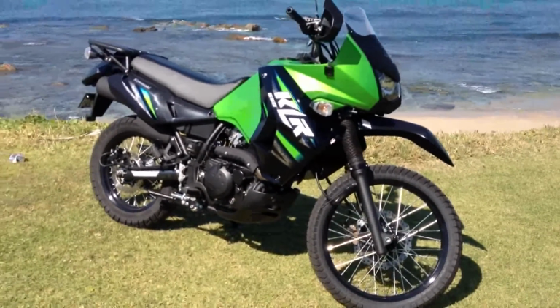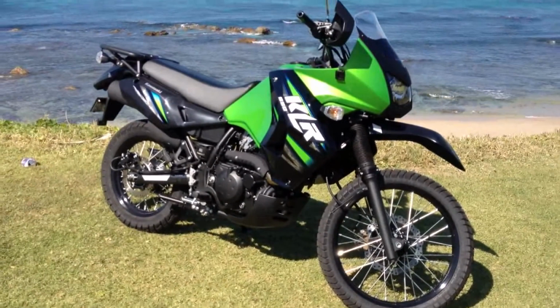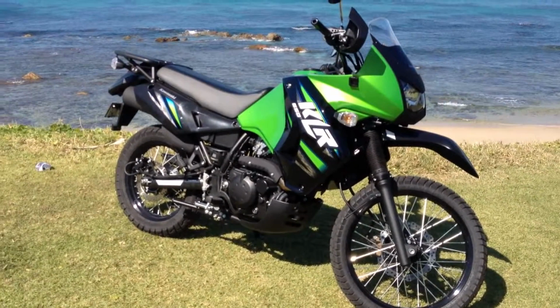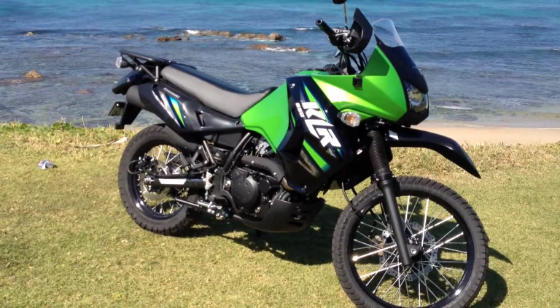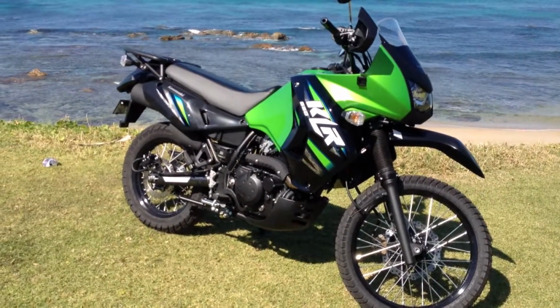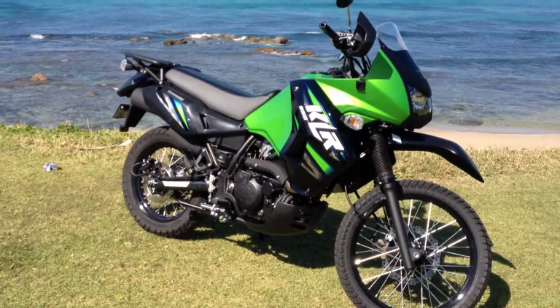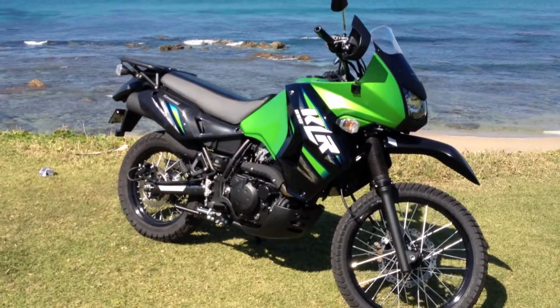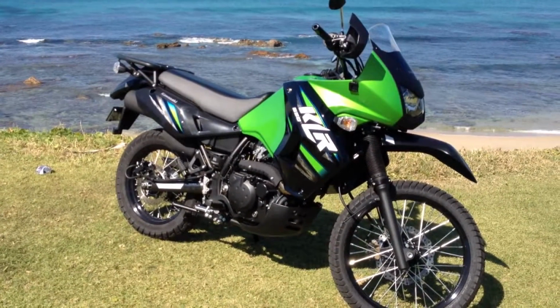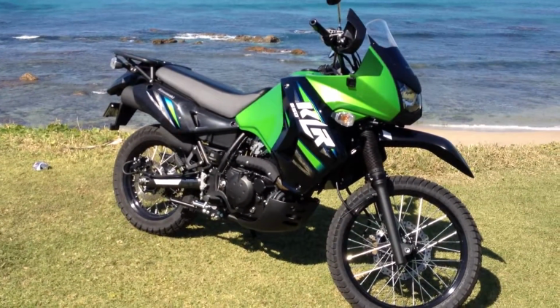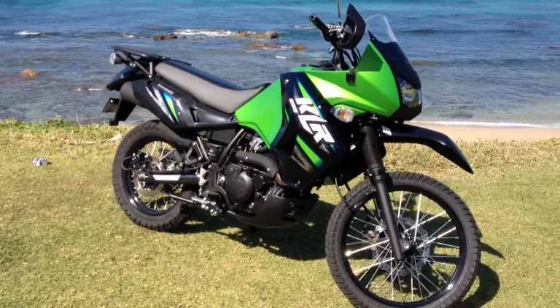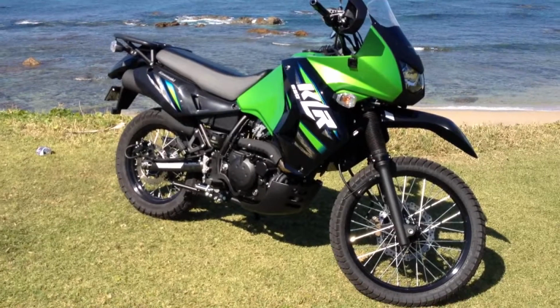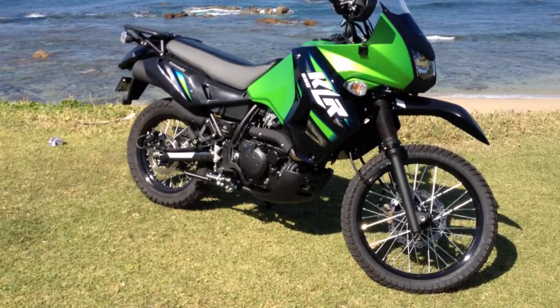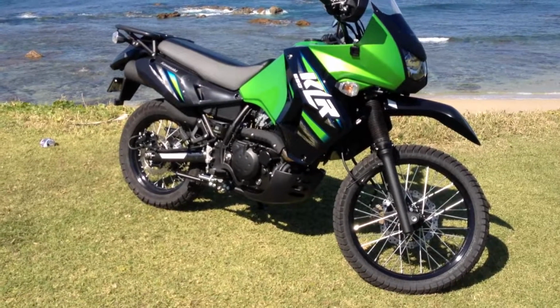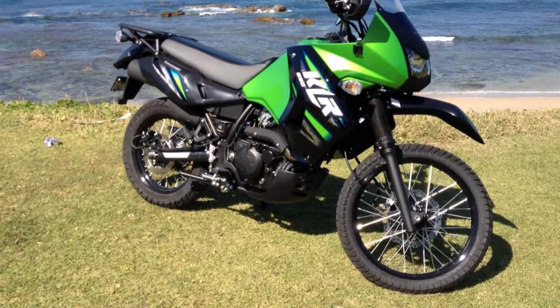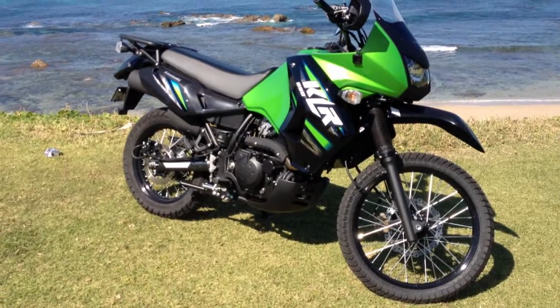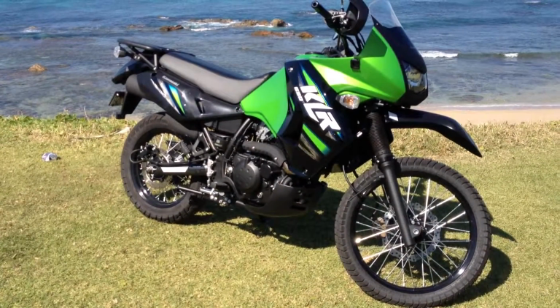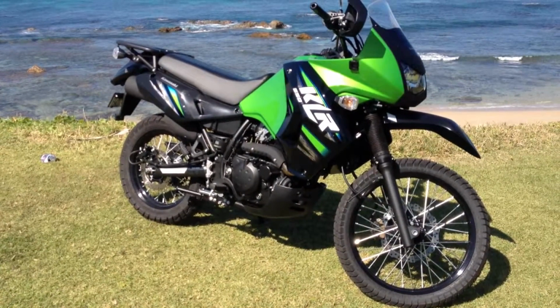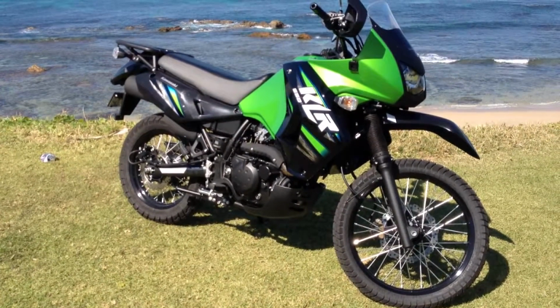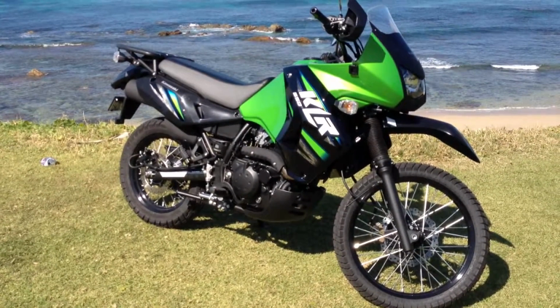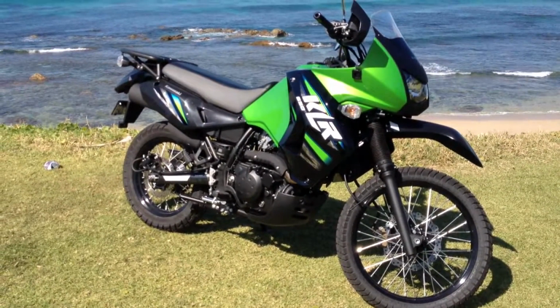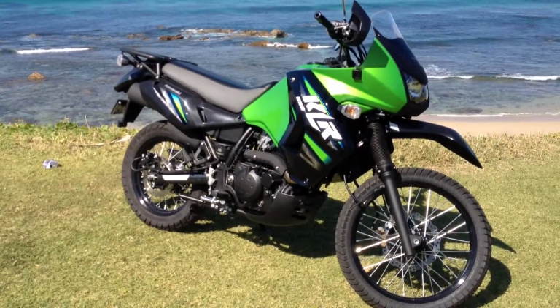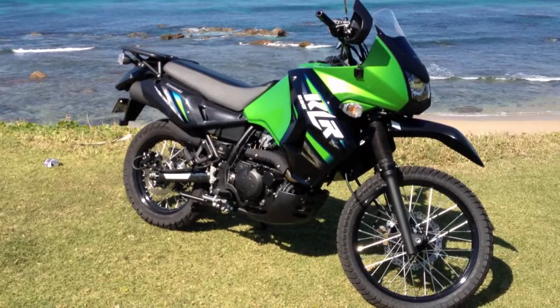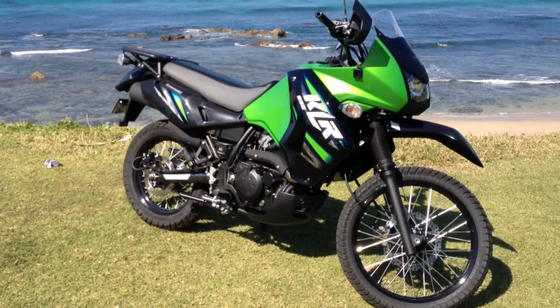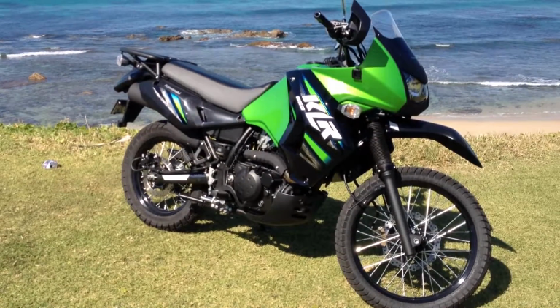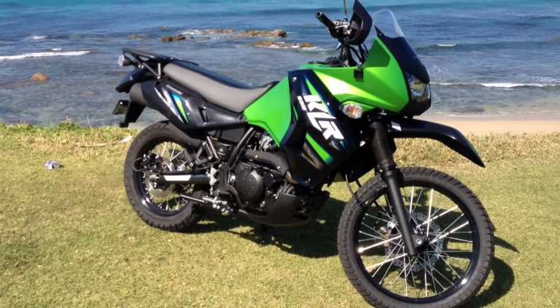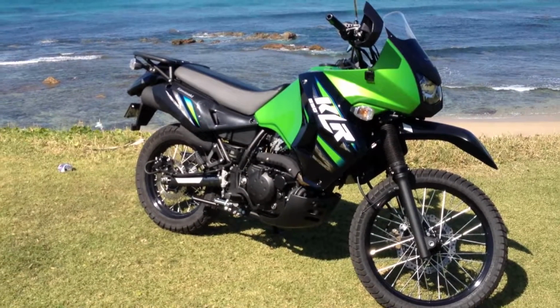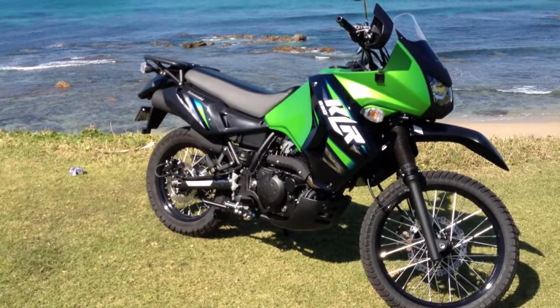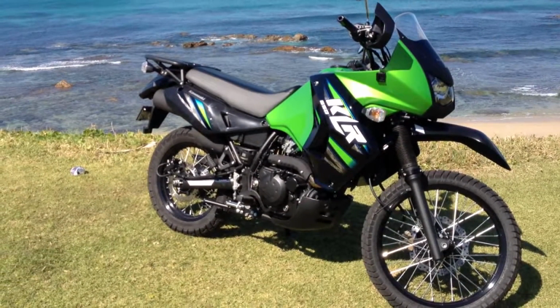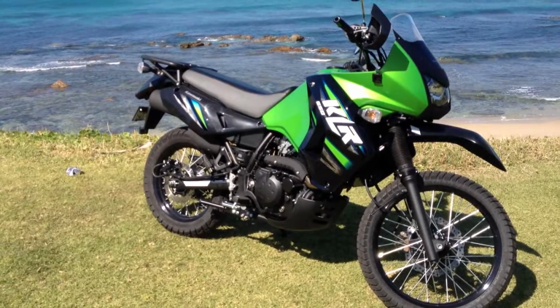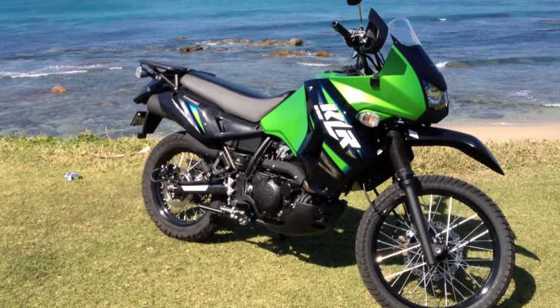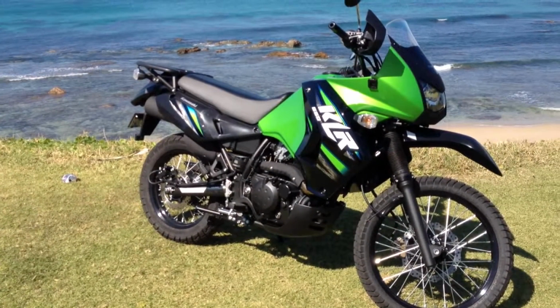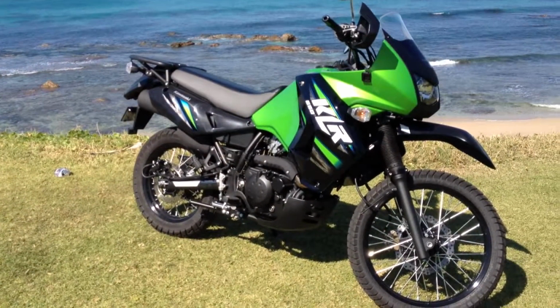Good morning all. Ken from Coffs Harbour. Just picked my new KLR up a couple of days ago. Just thought I'd bring it for a bit of a test drive. Just at Karindi Beach which is about 30km north of Coffs Harbour.